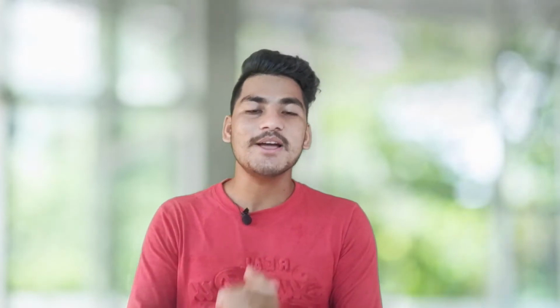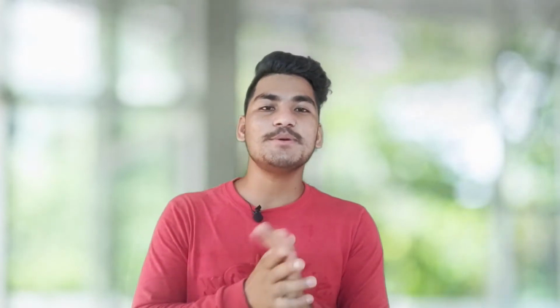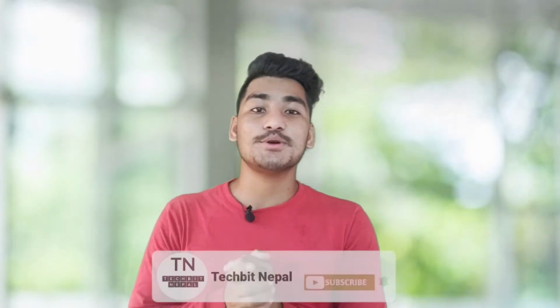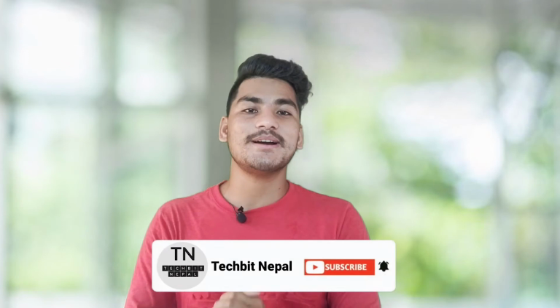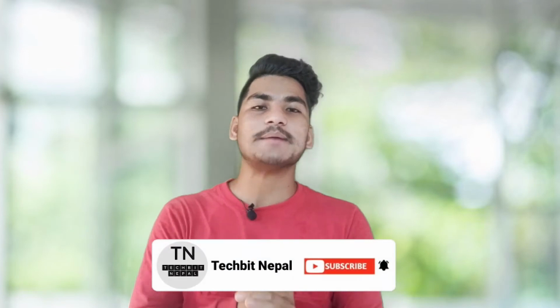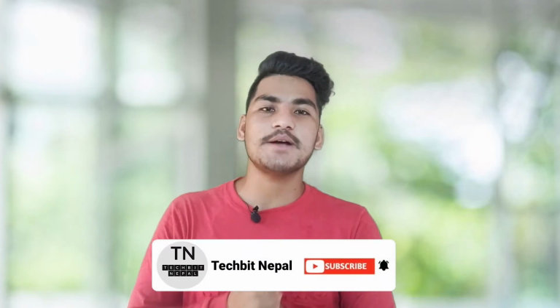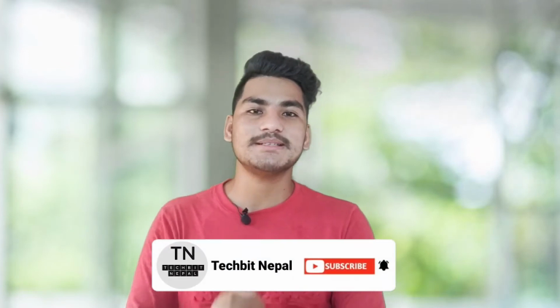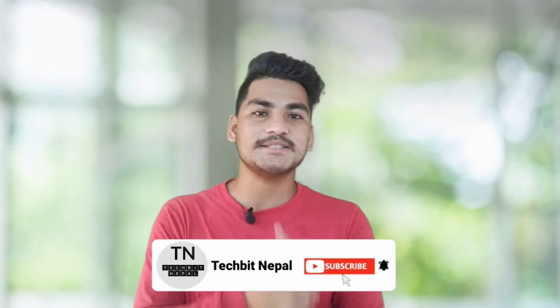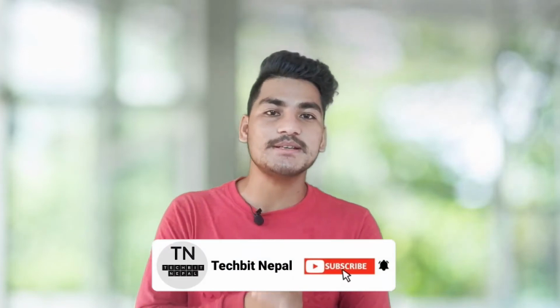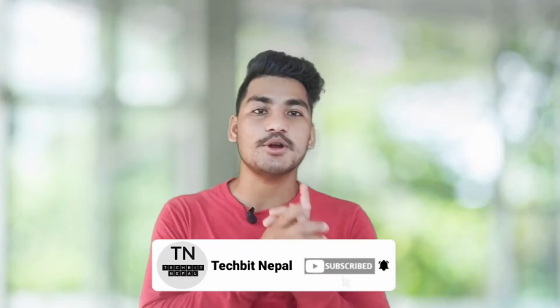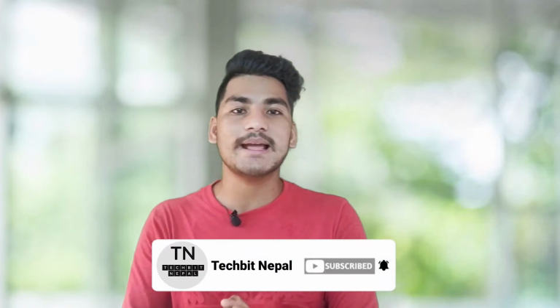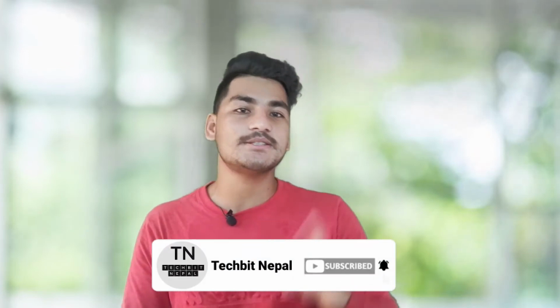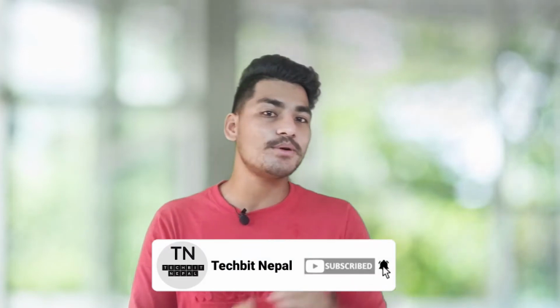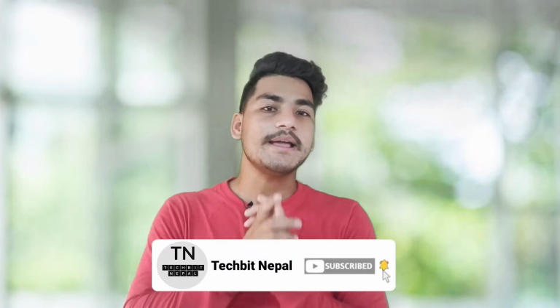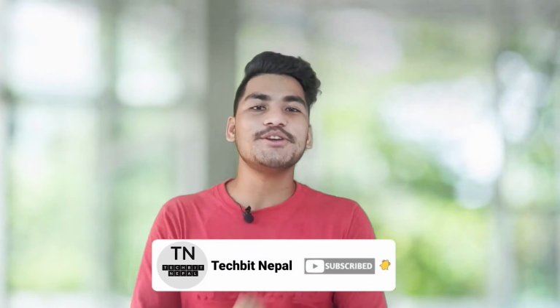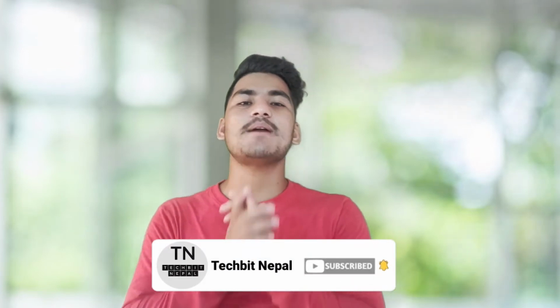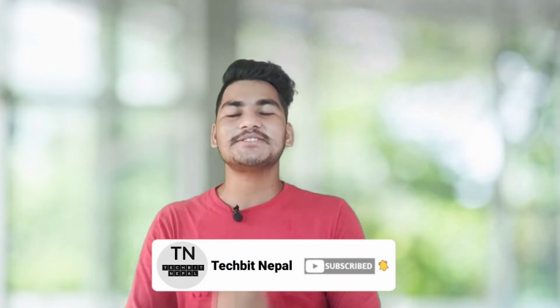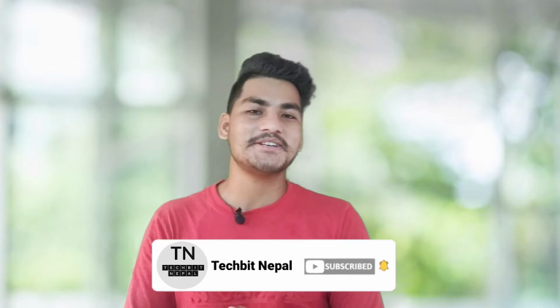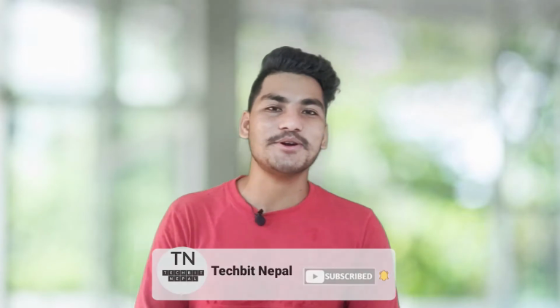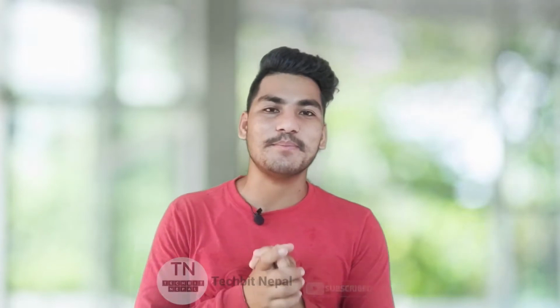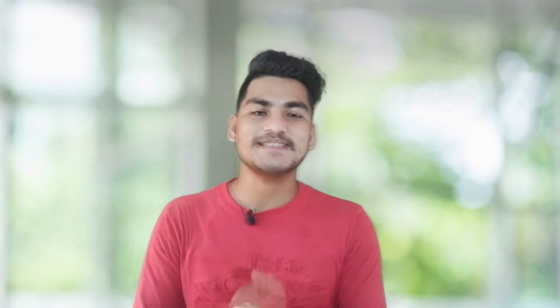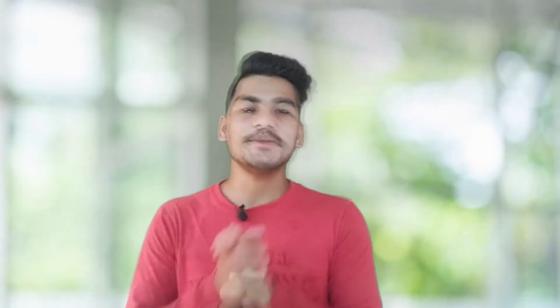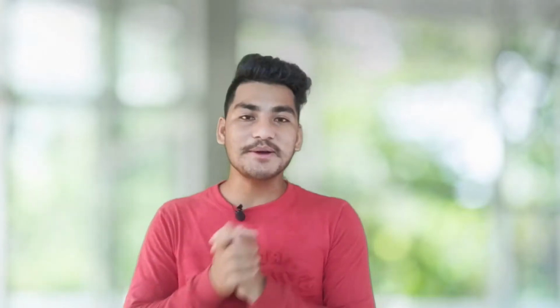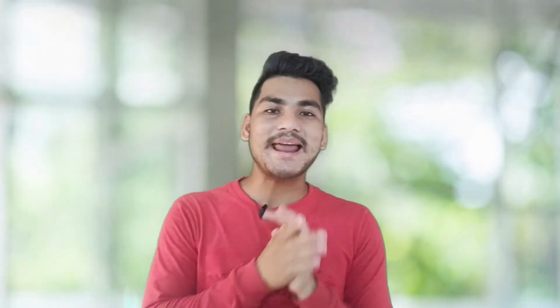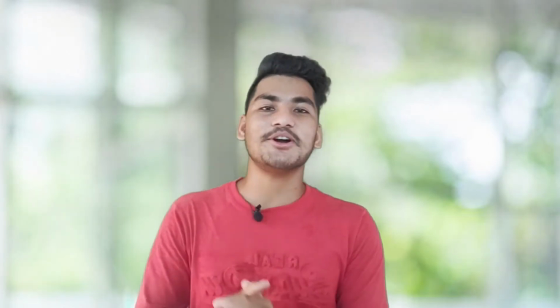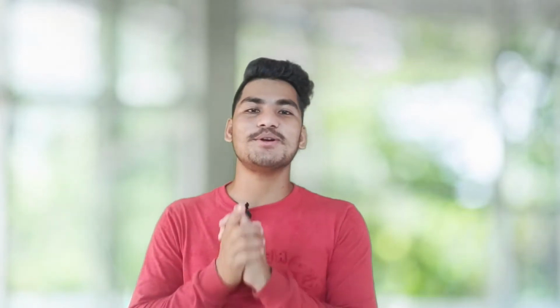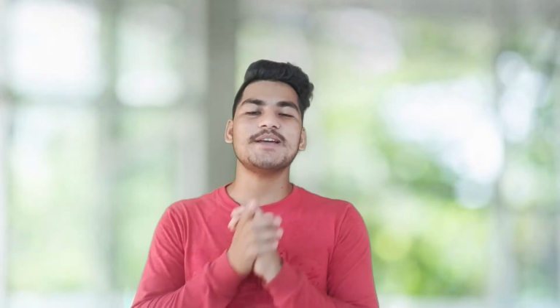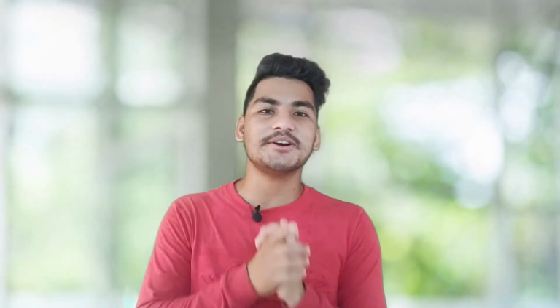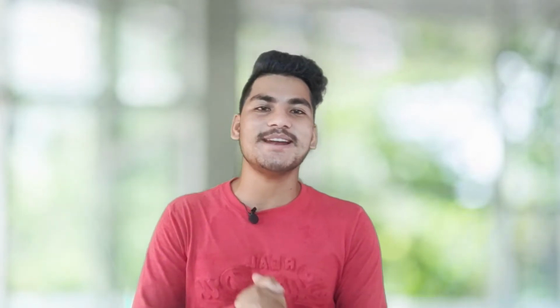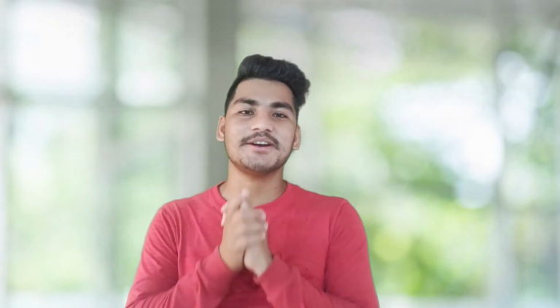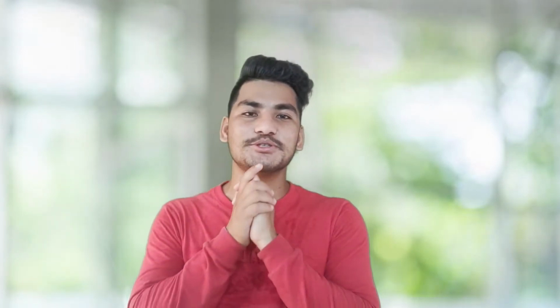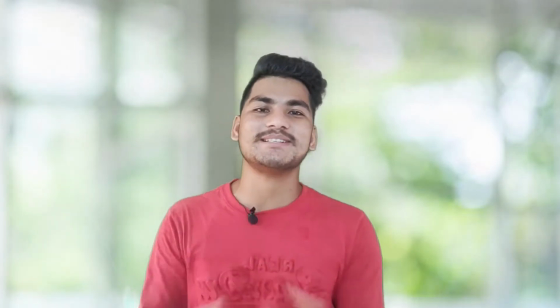If you like this channel, please subscribe. If you like this video, don't forget to like it. Let's get started.